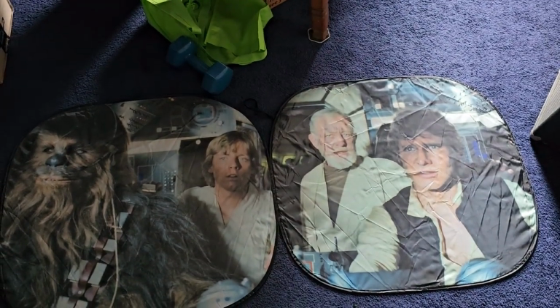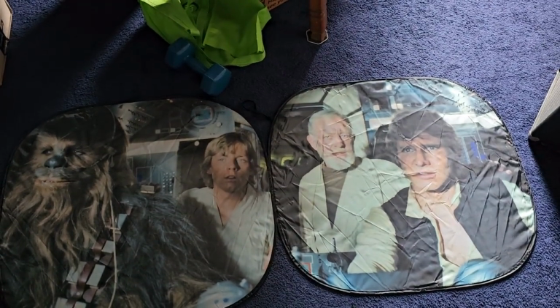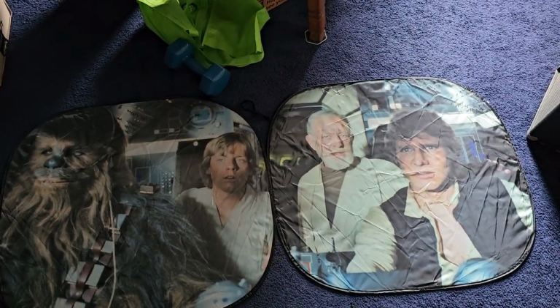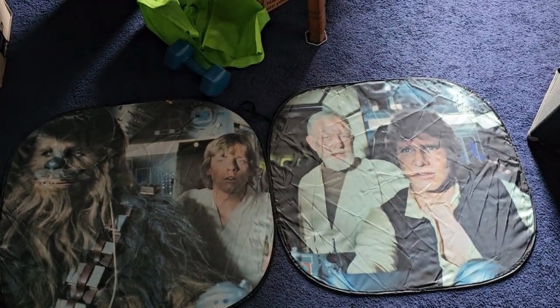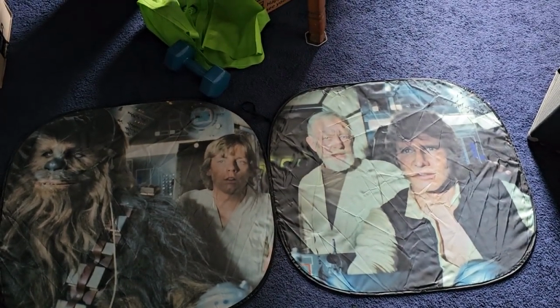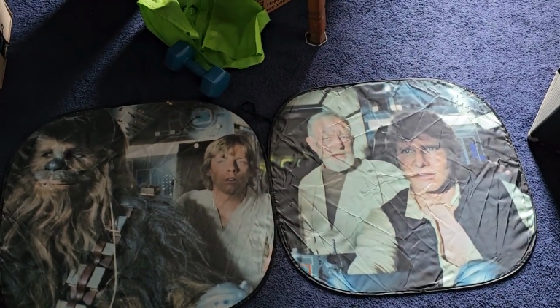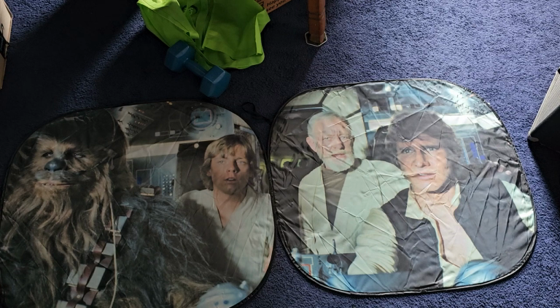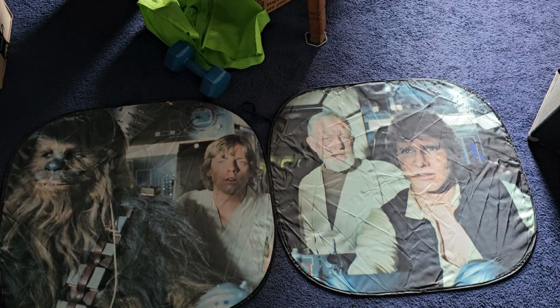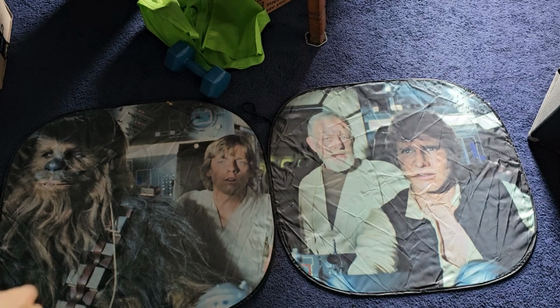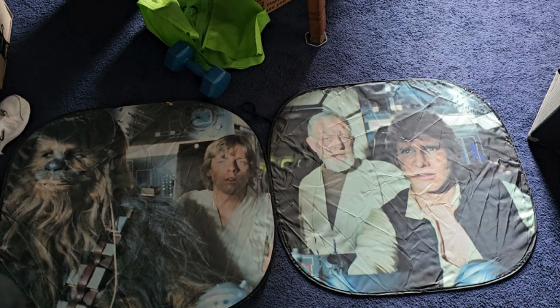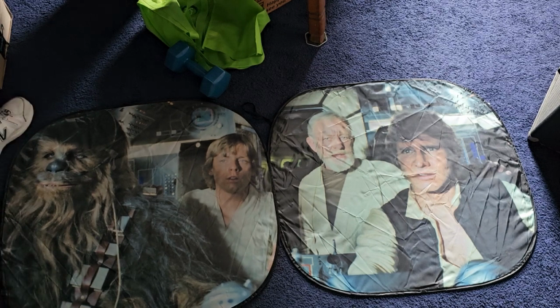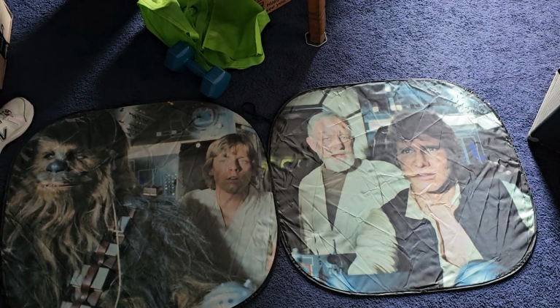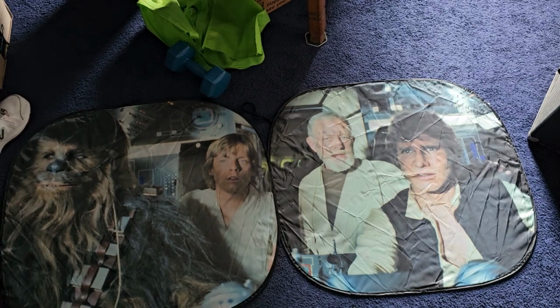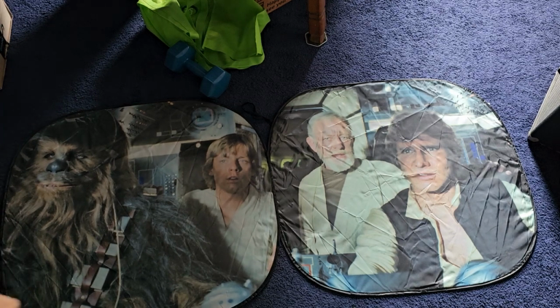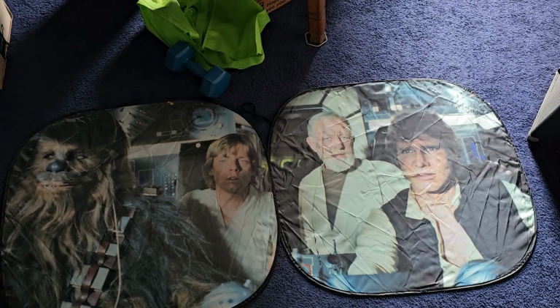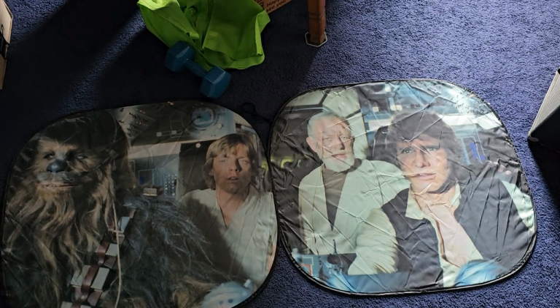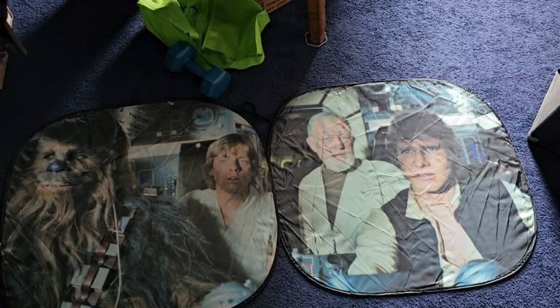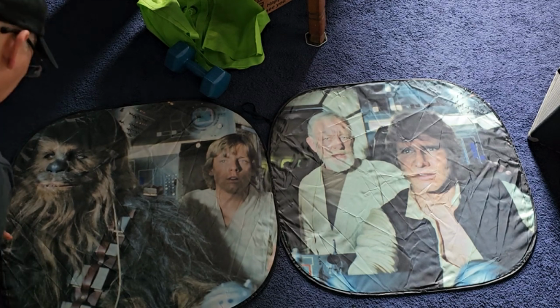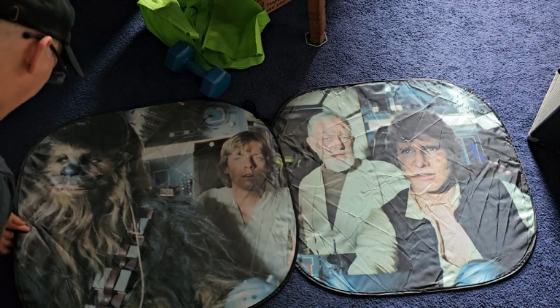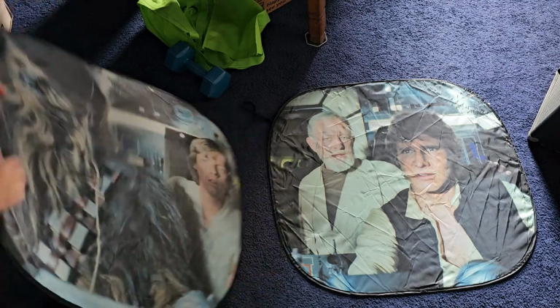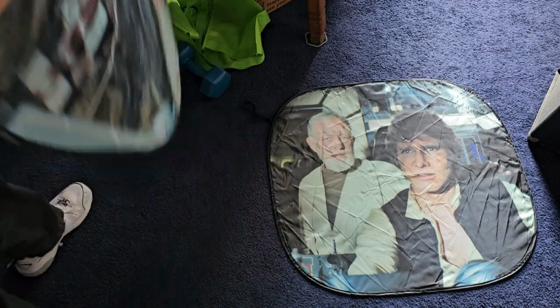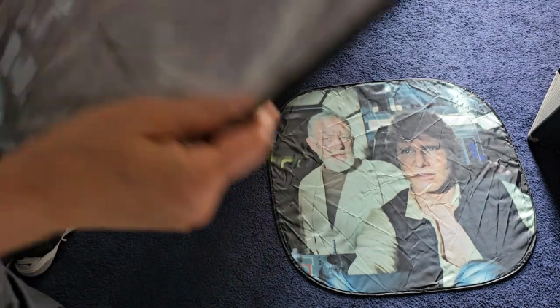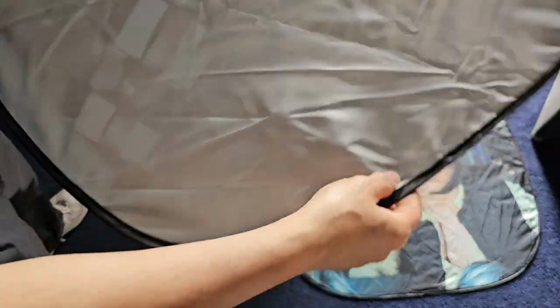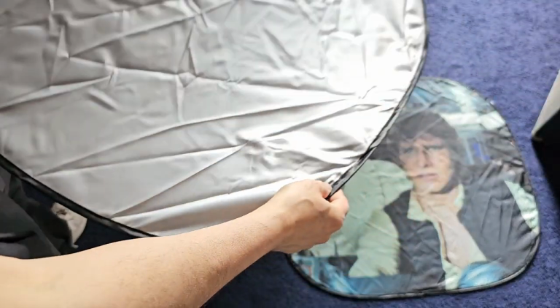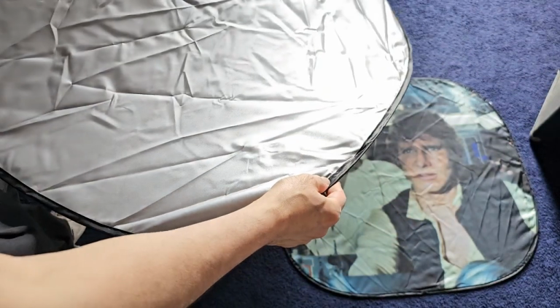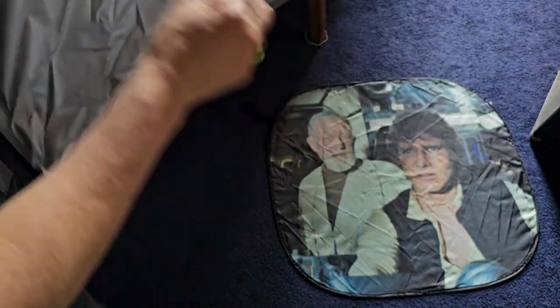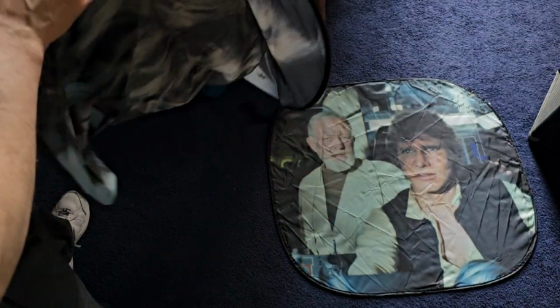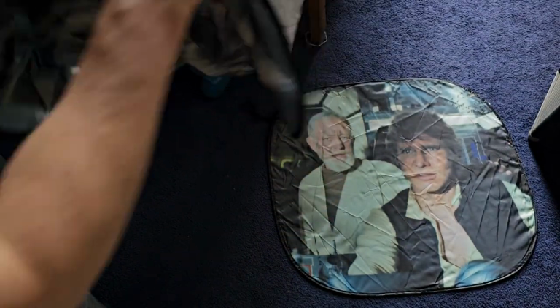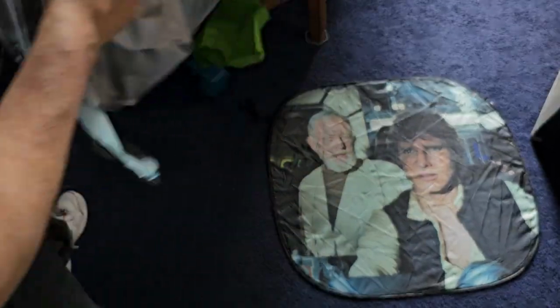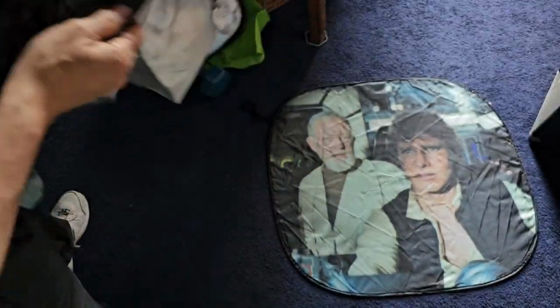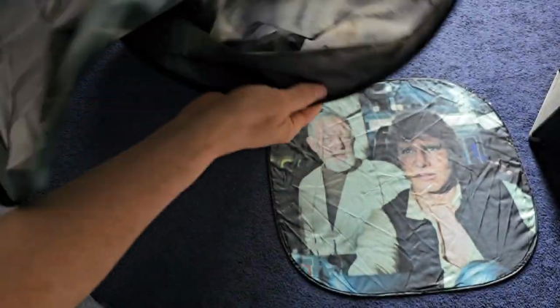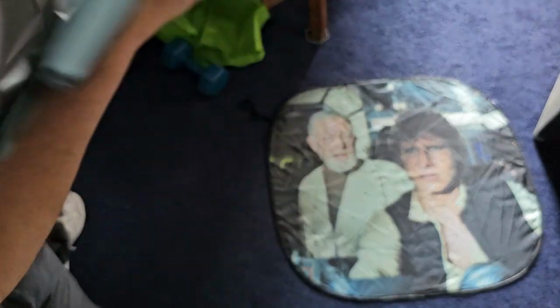So go measure your windshield and see if, when you put these in and fold them back up, they'll work for you.